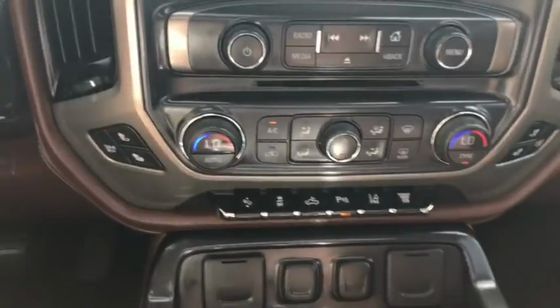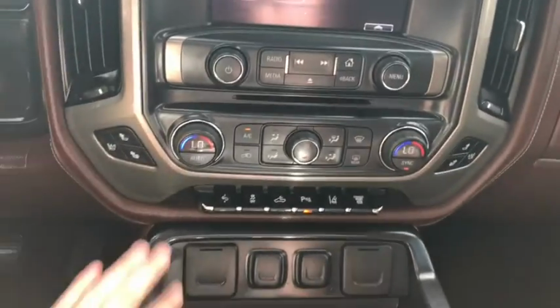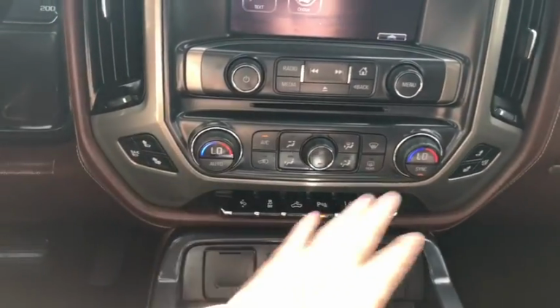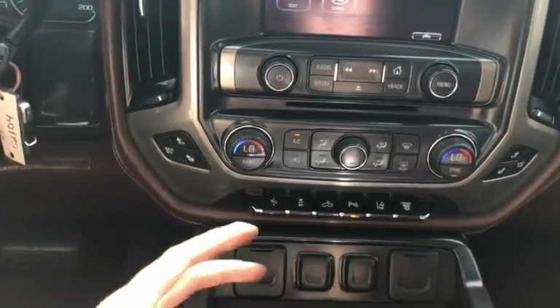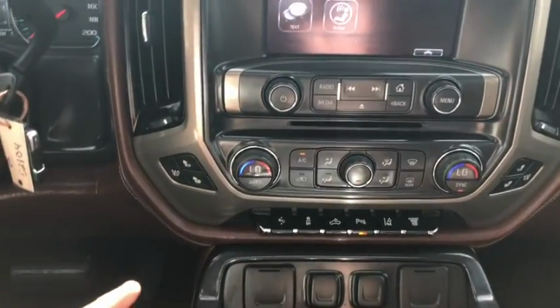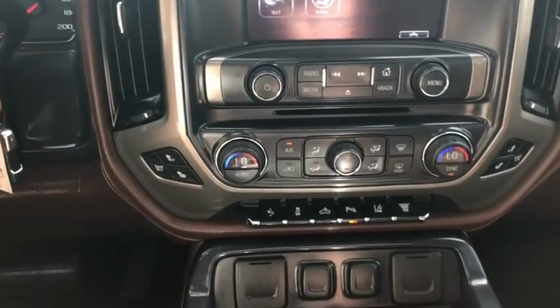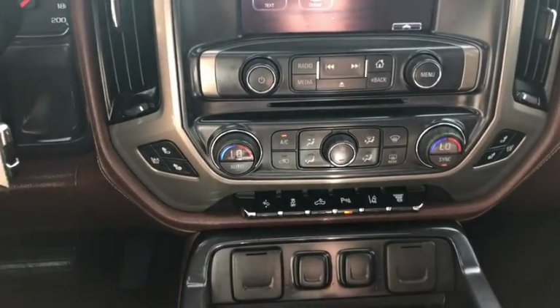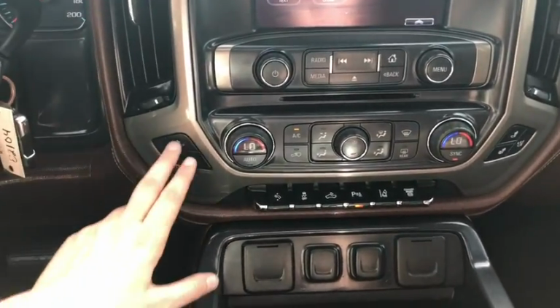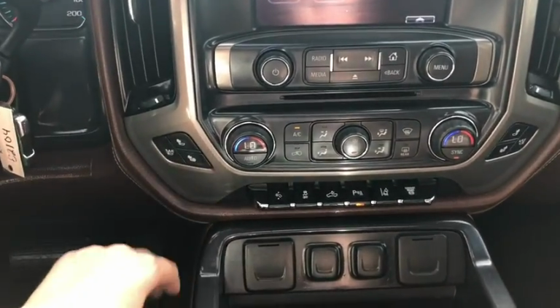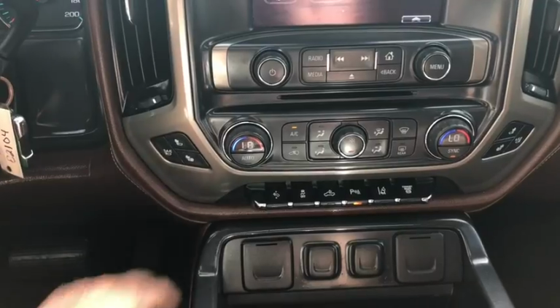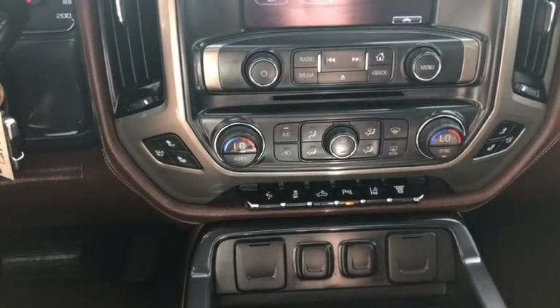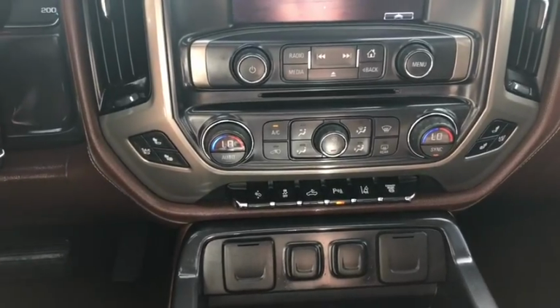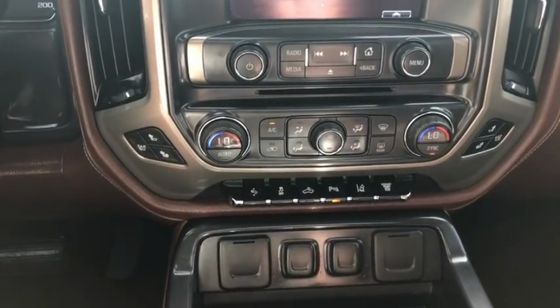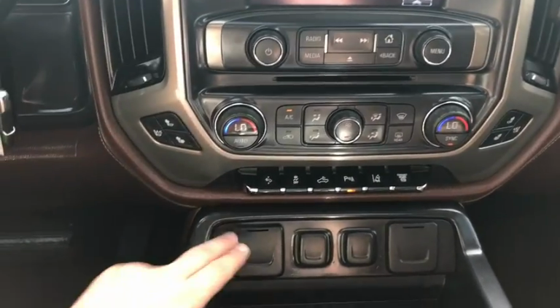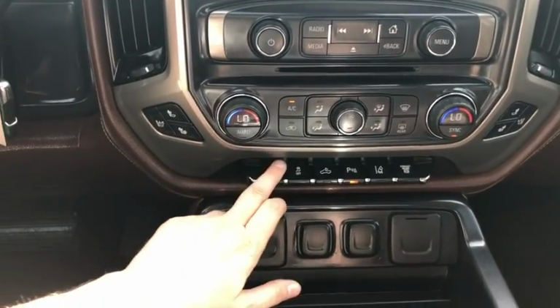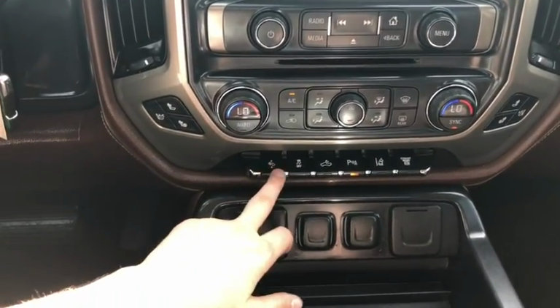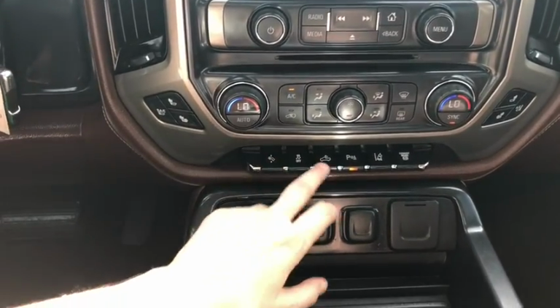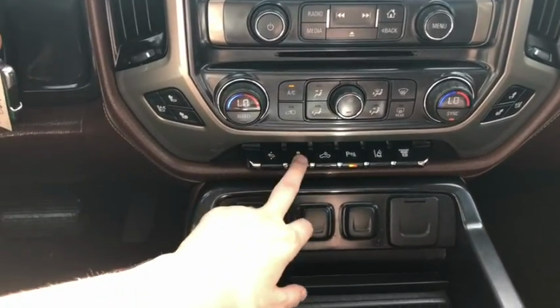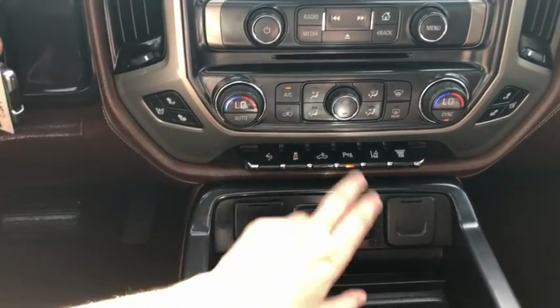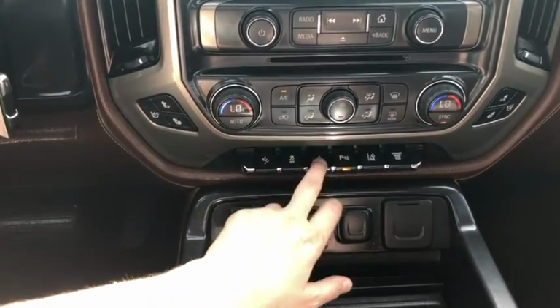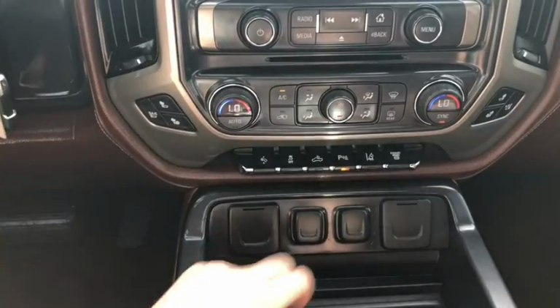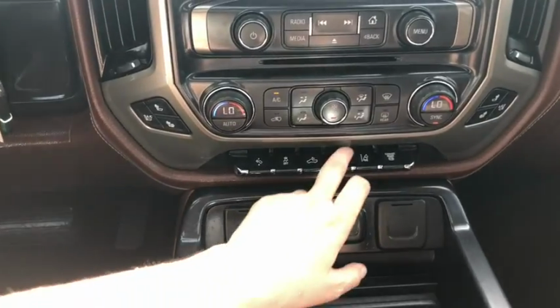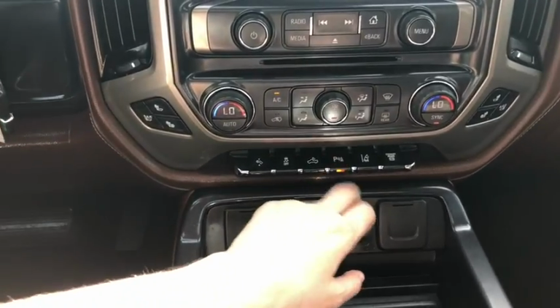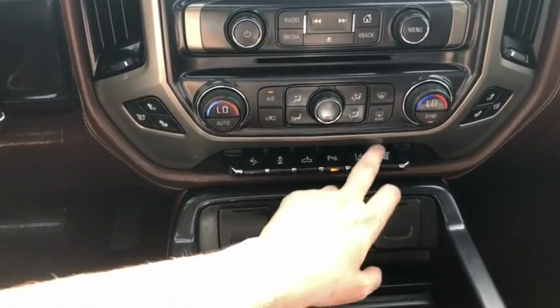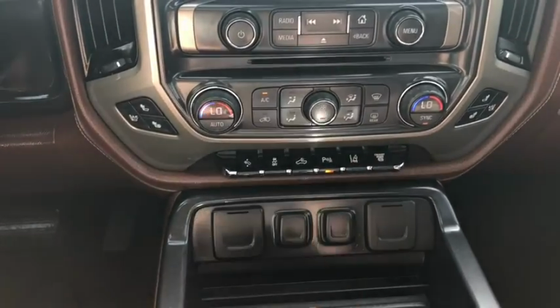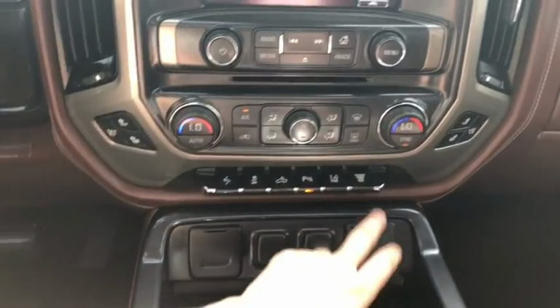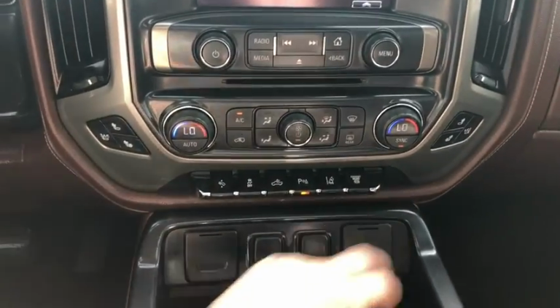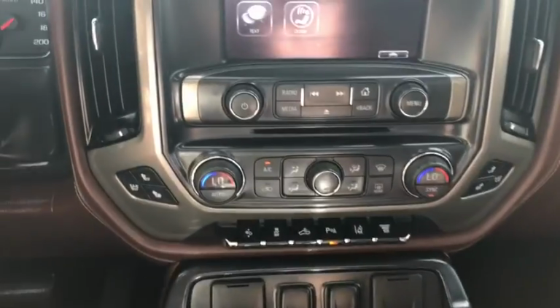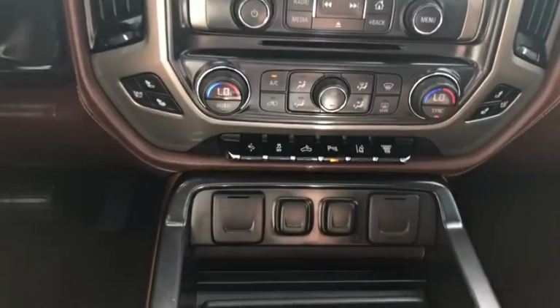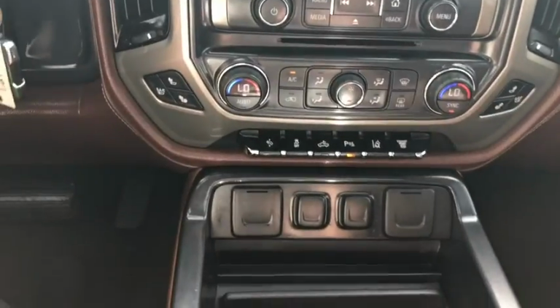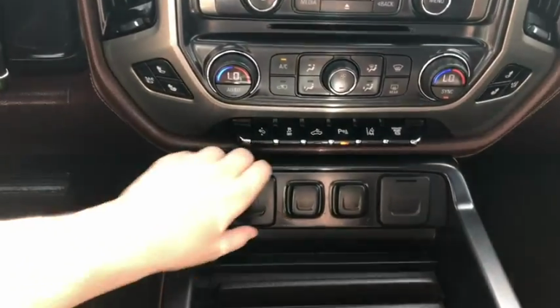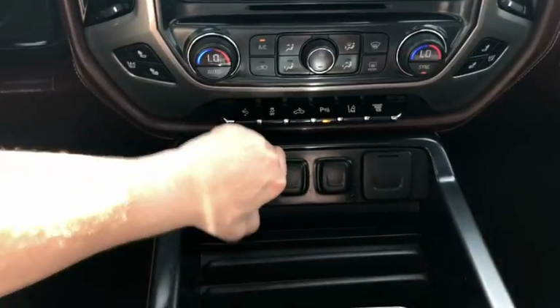Down below you have your dual zone electronic climate control with heated and ventilated seats. We also have power adjustable pedals, traction control, a box light, park aid, lane keep assist, and an engine exhaust brake.